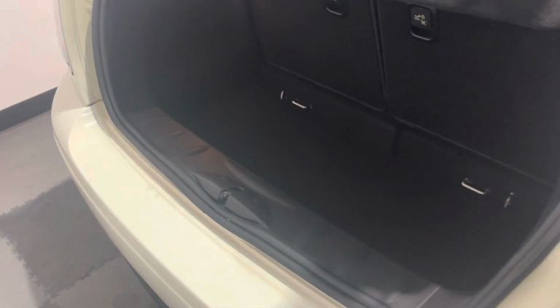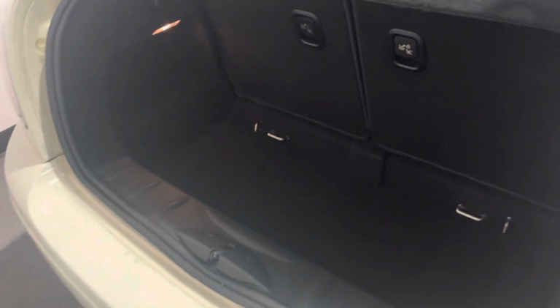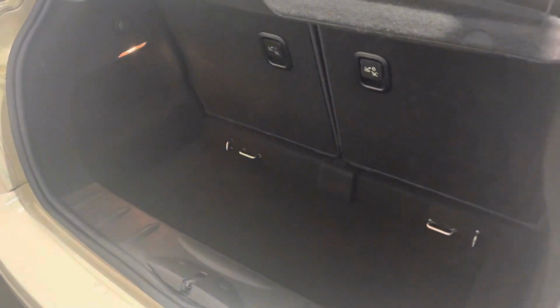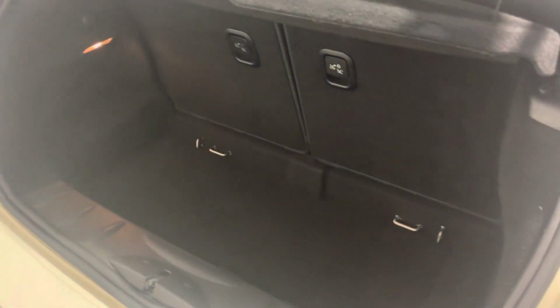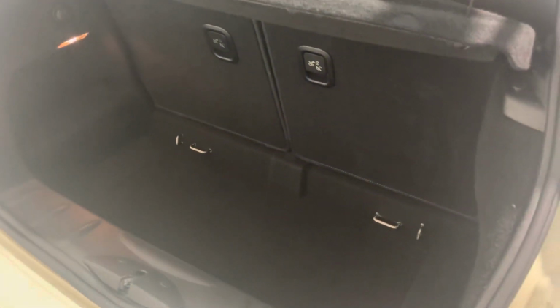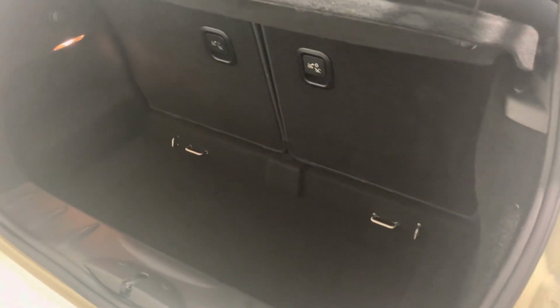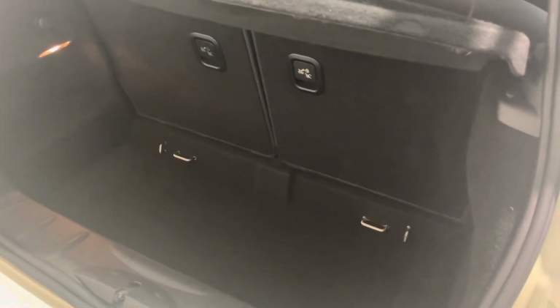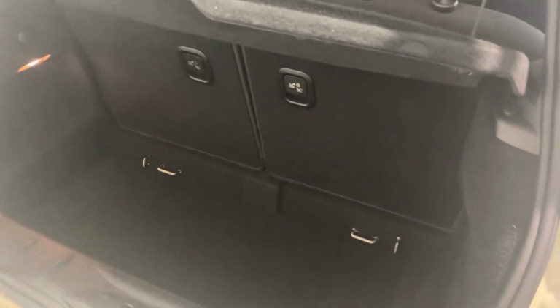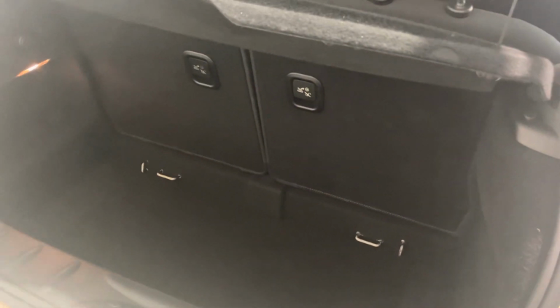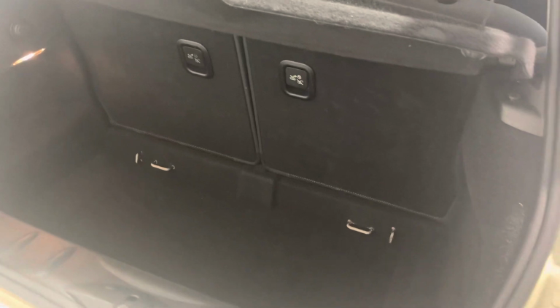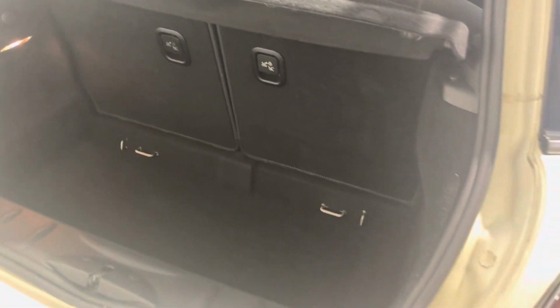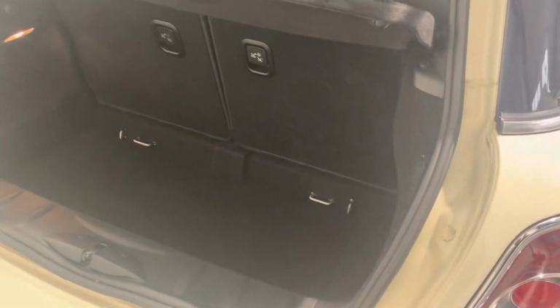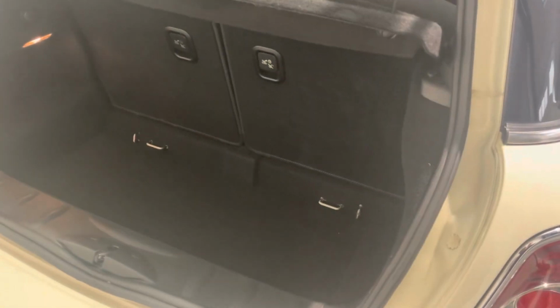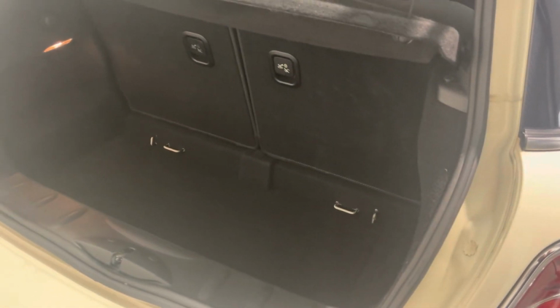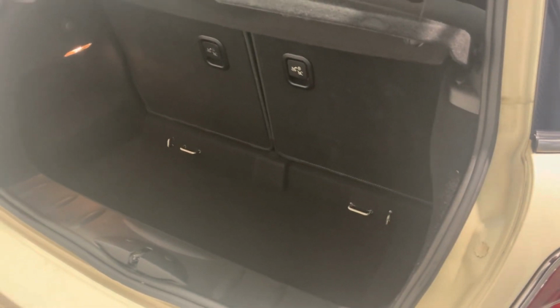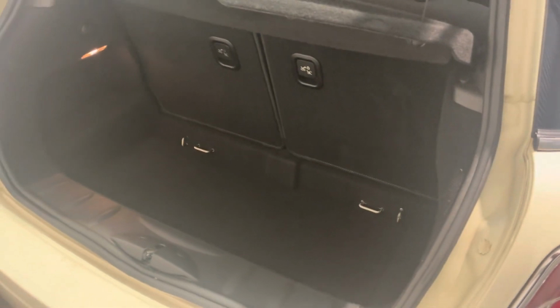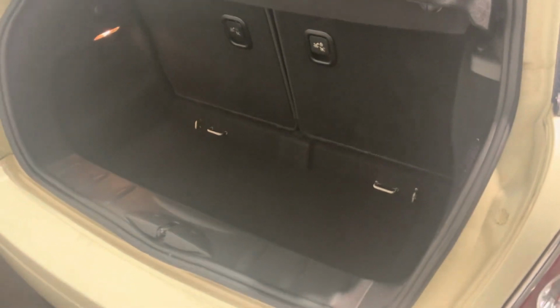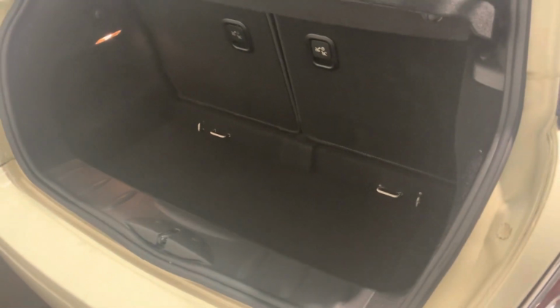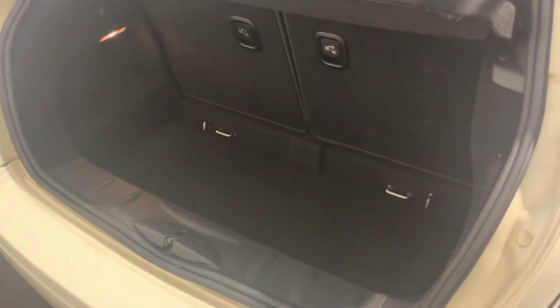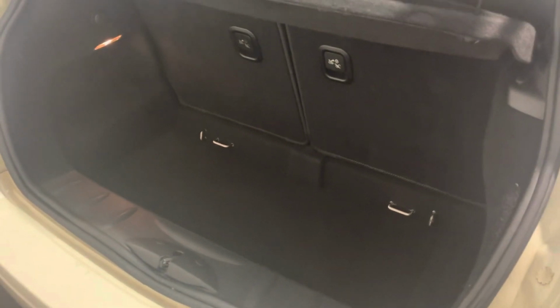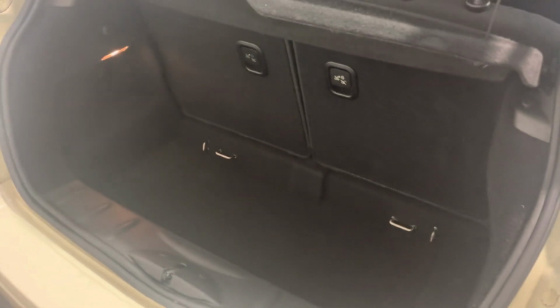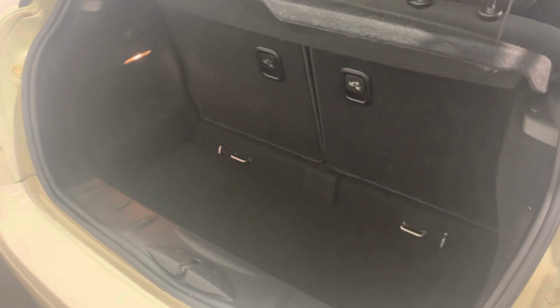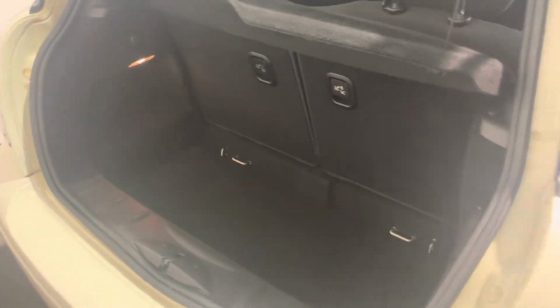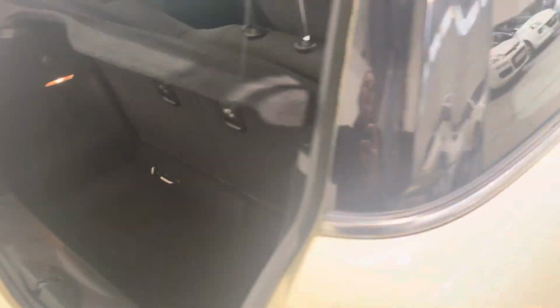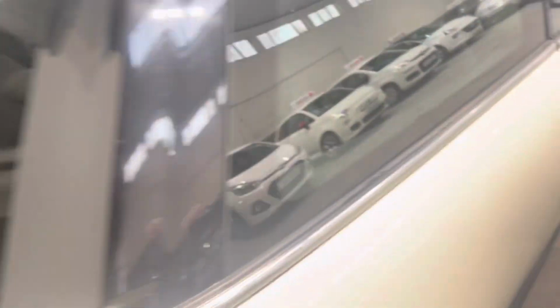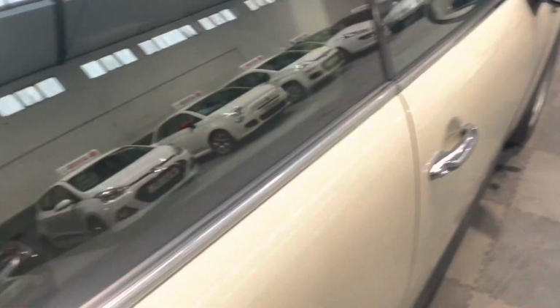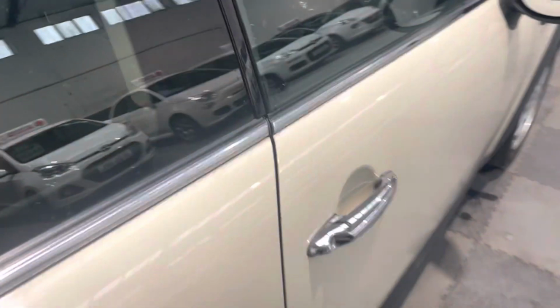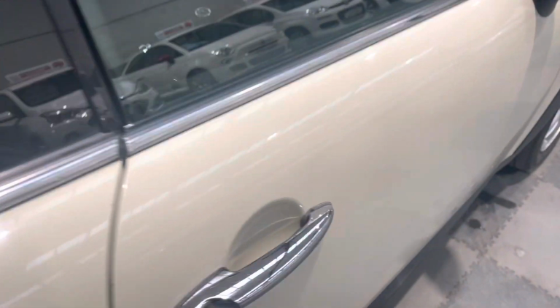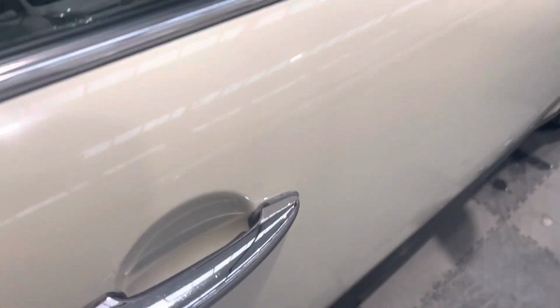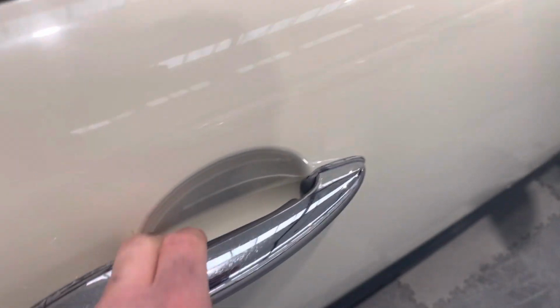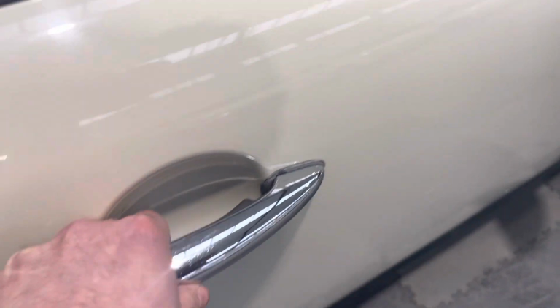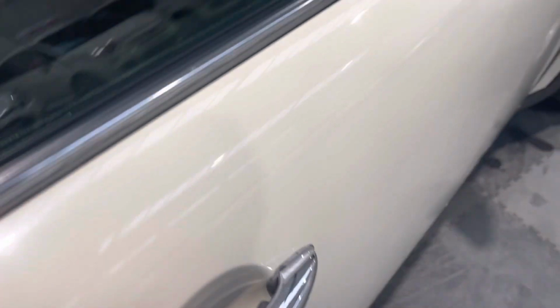Let me show you inside the boot — it's a good boot size on these. You've got a split folding rear seat, and for a small car it's actually a sensible size boot. And take a look at these lovely little retro chrome door handles.